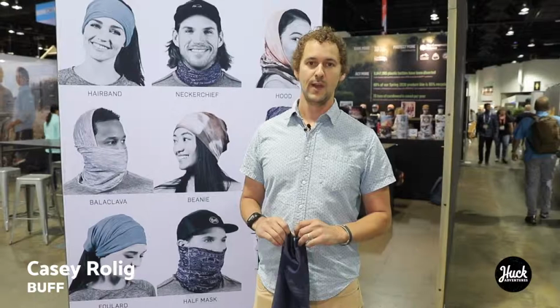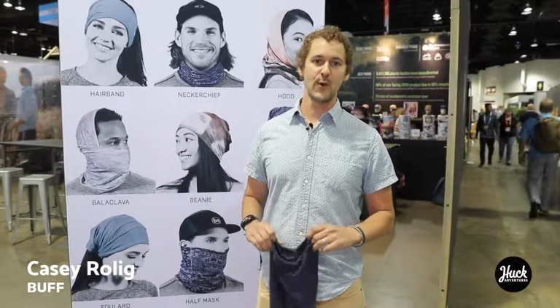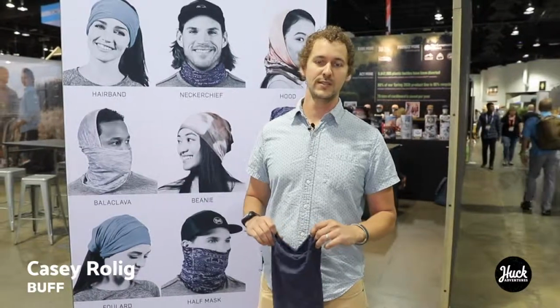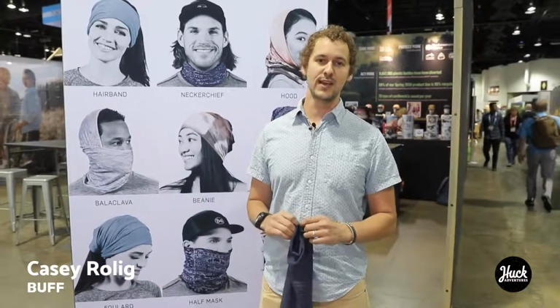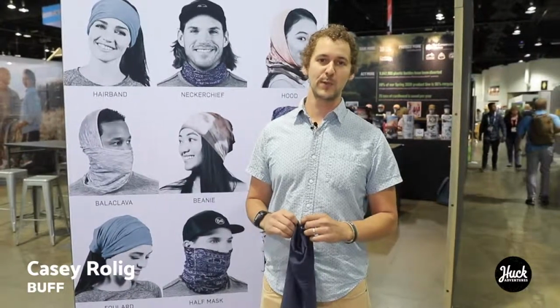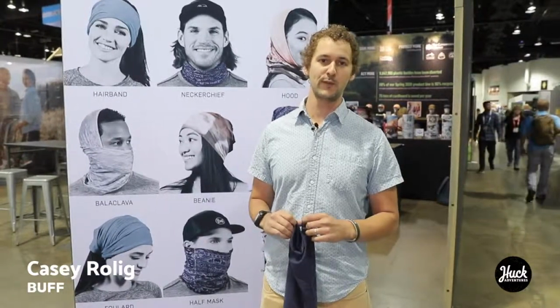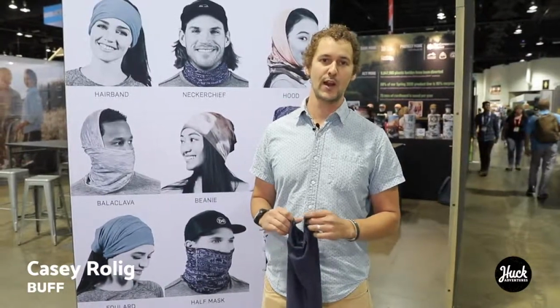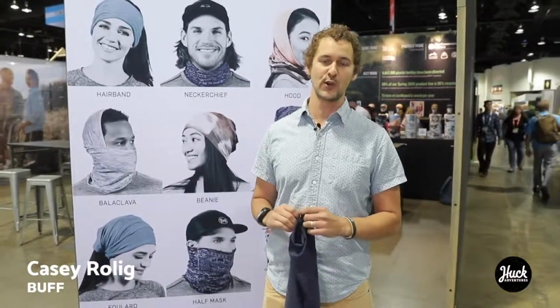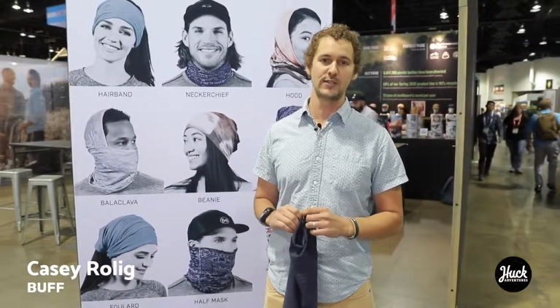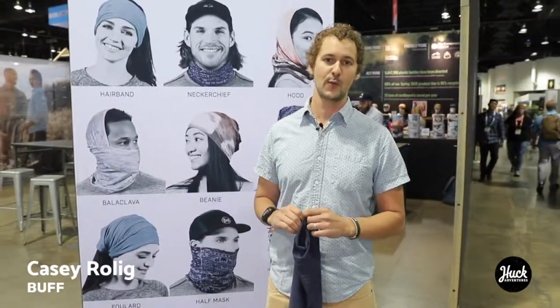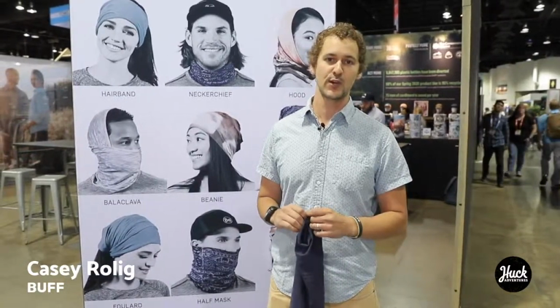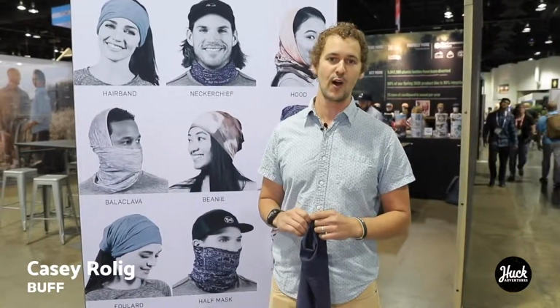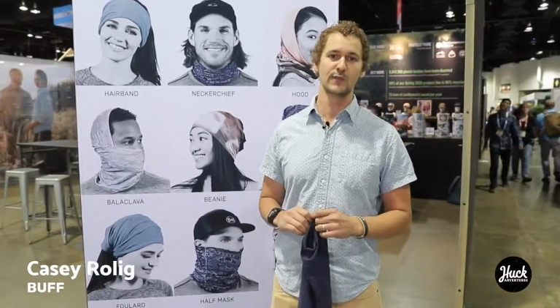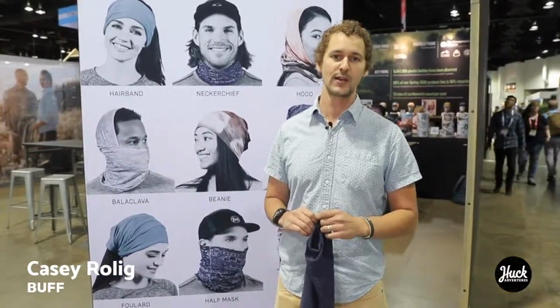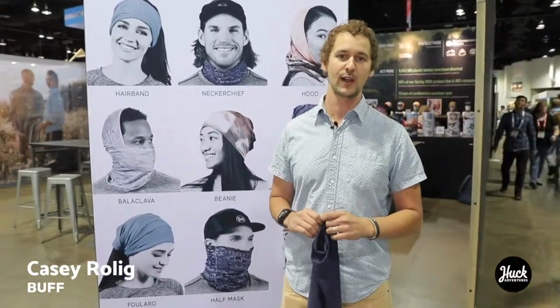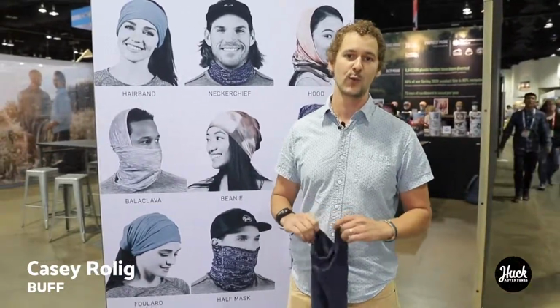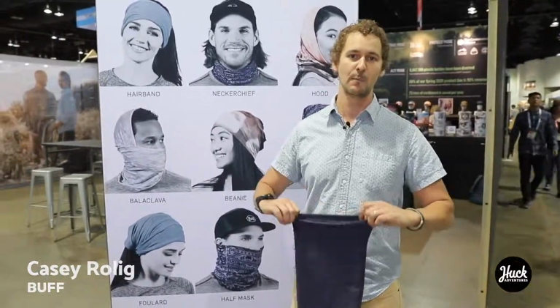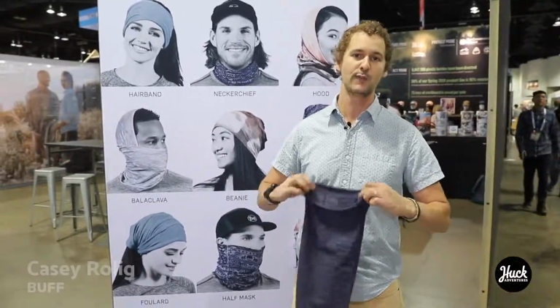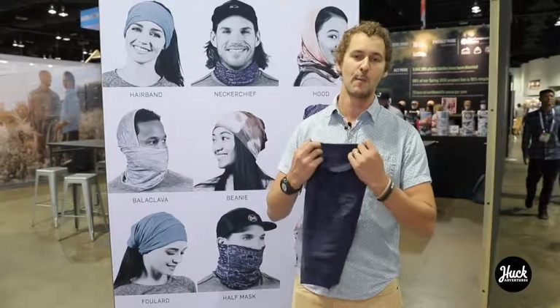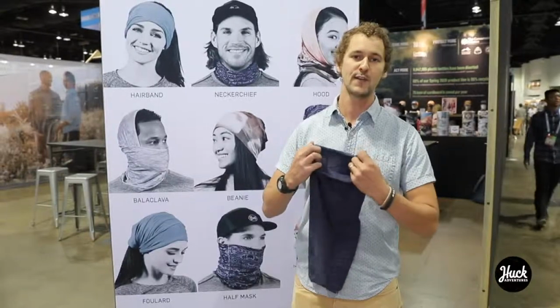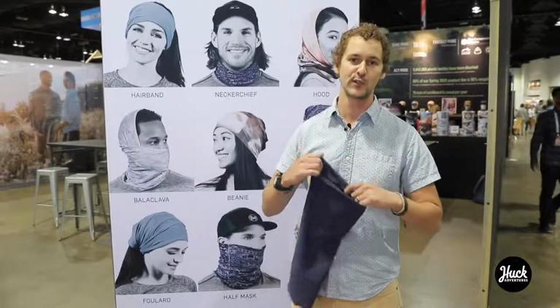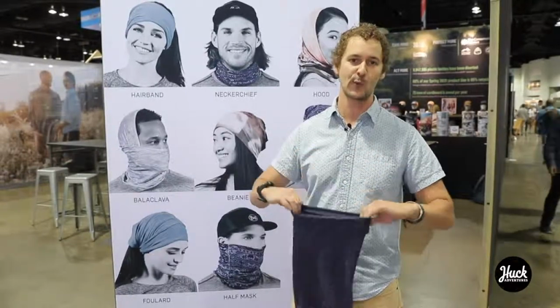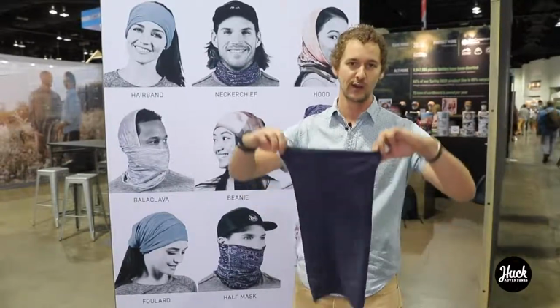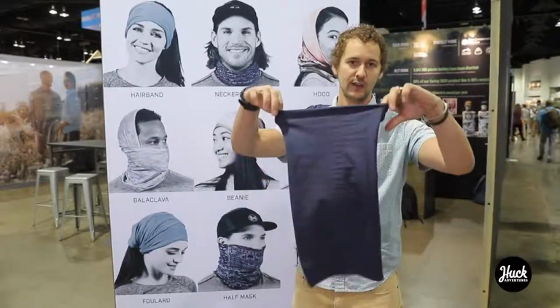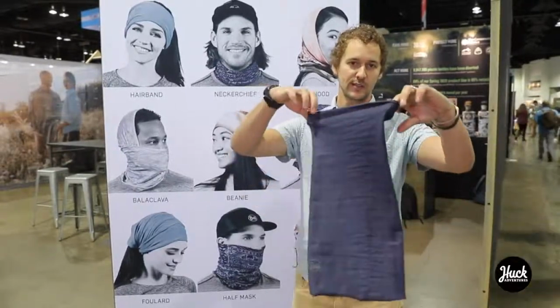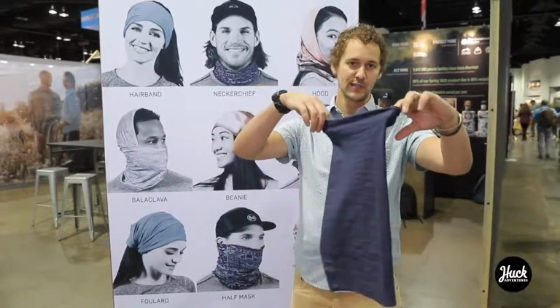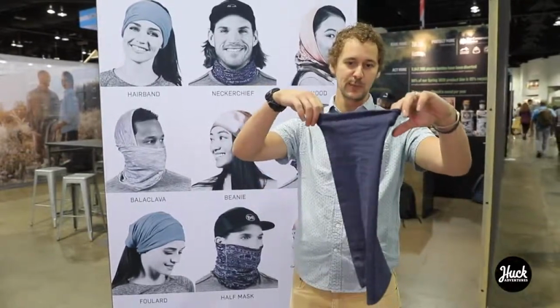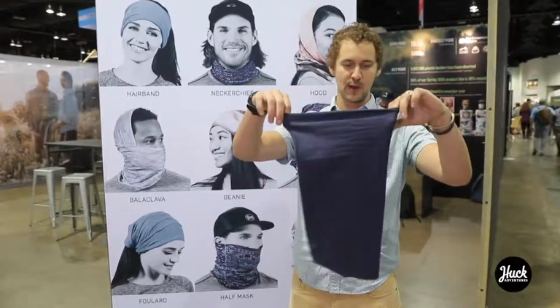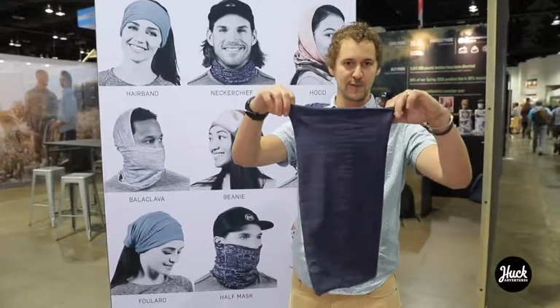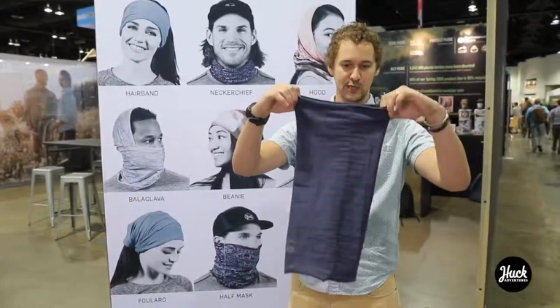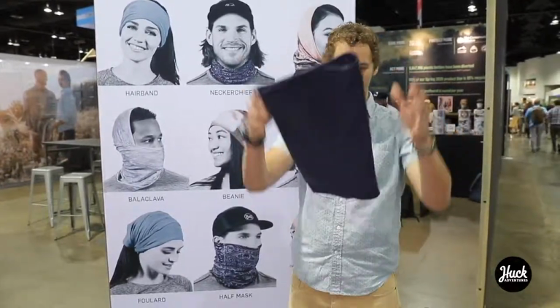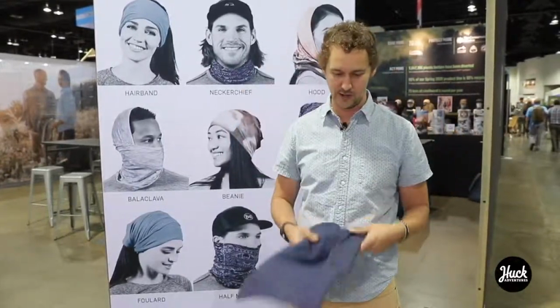Hey everyone, this is Casey with Buff. We're at Outdoor Retailer. I want to show you all the different ways I like to wear Buff multifunctional headwear. This is our seamless multifunctional headwear here.